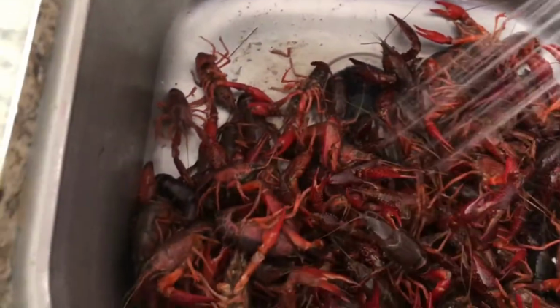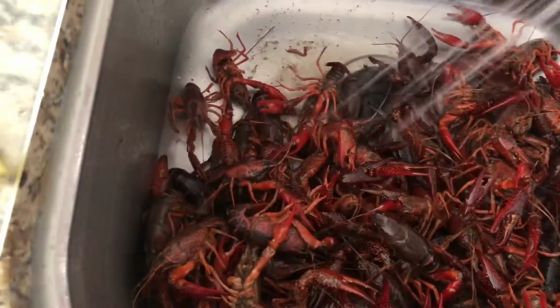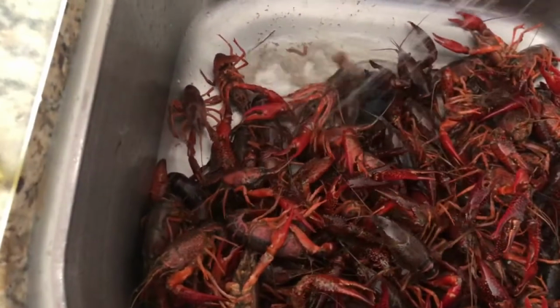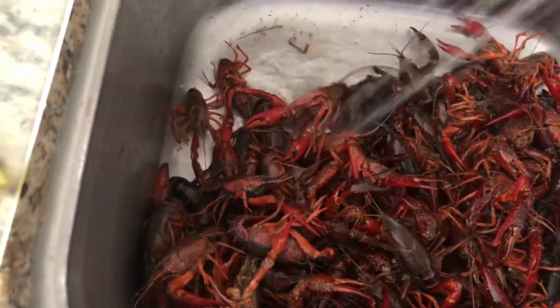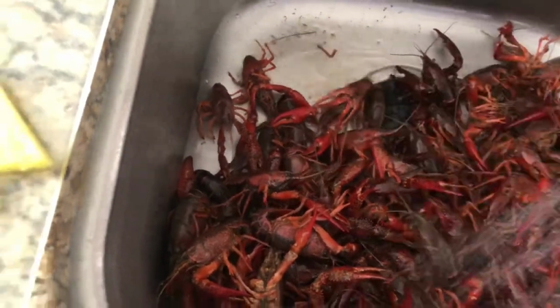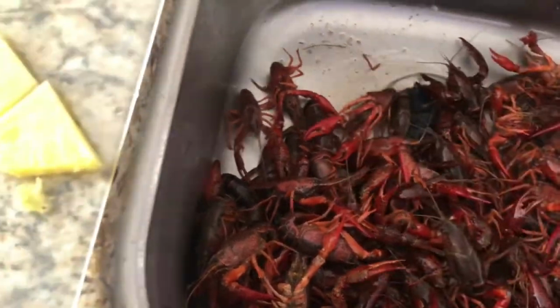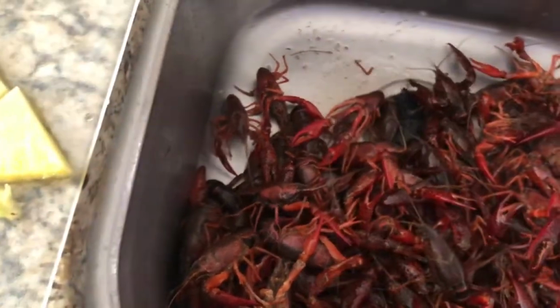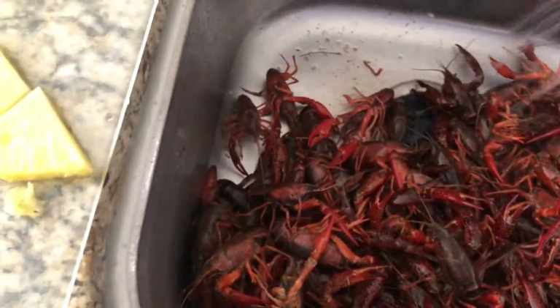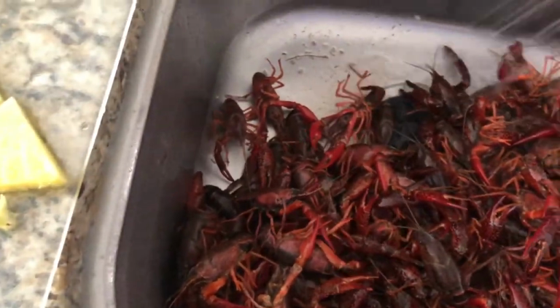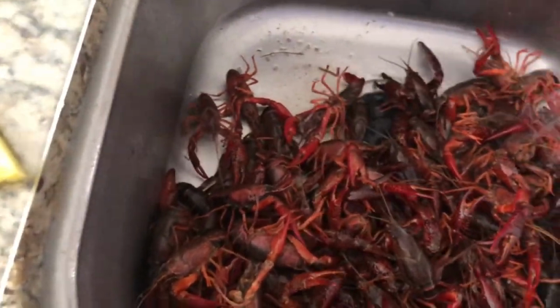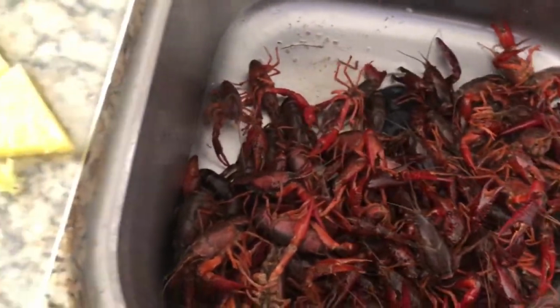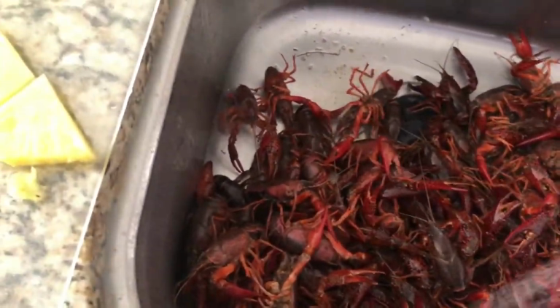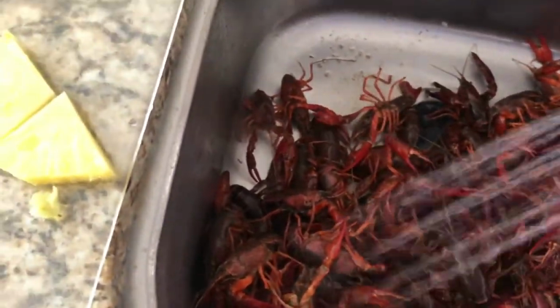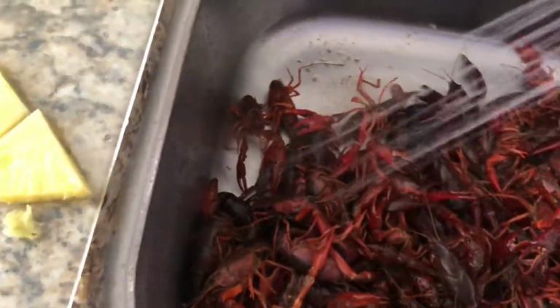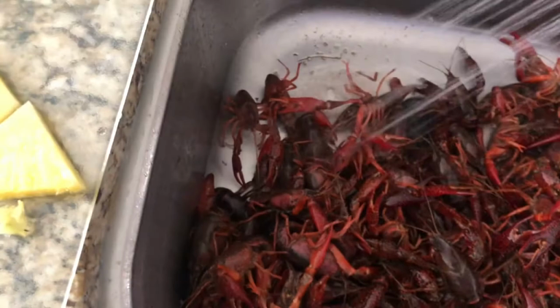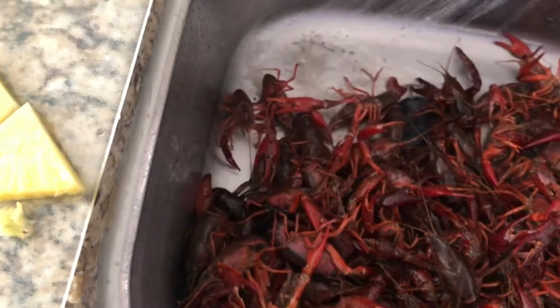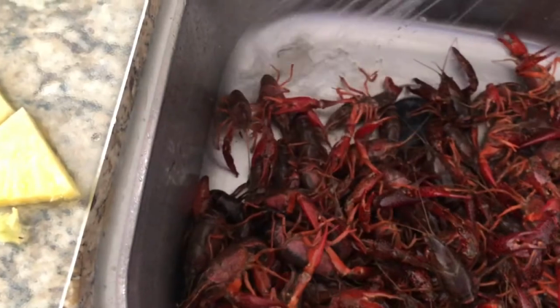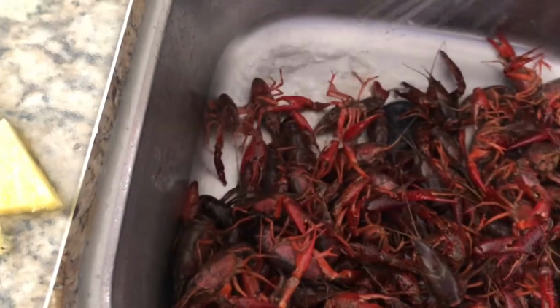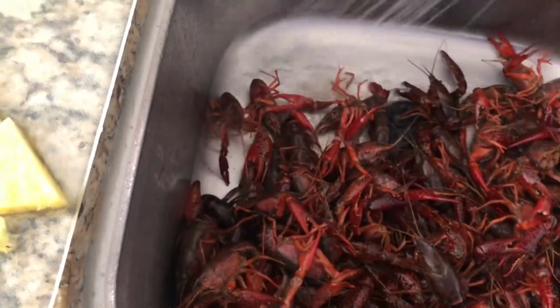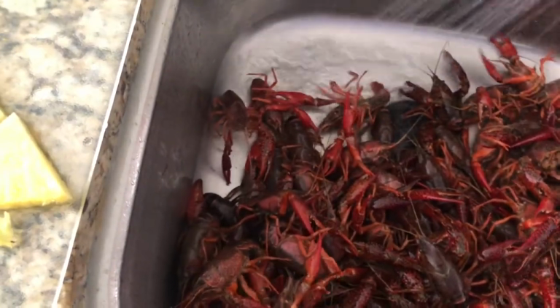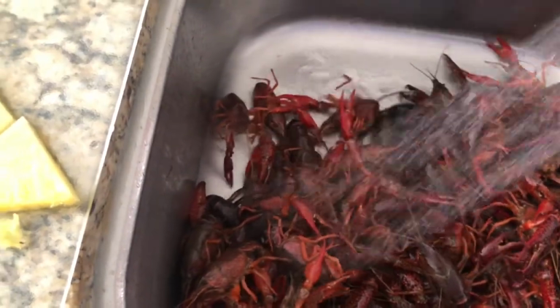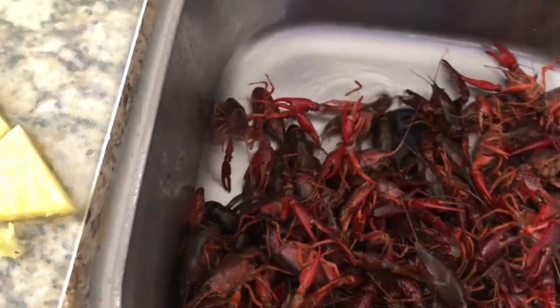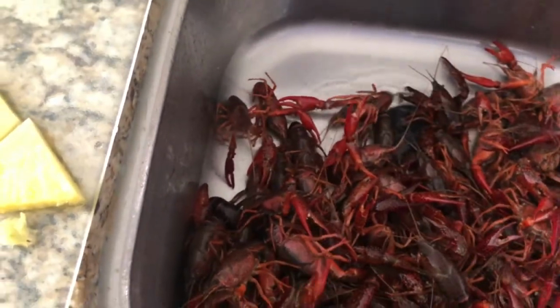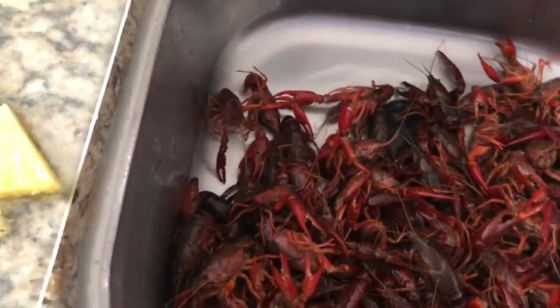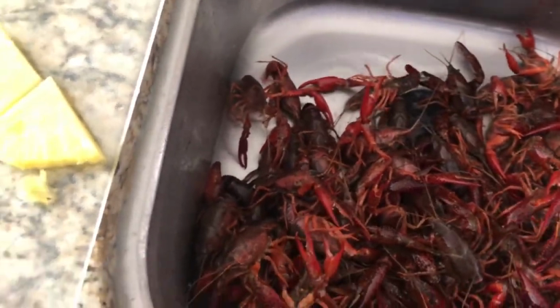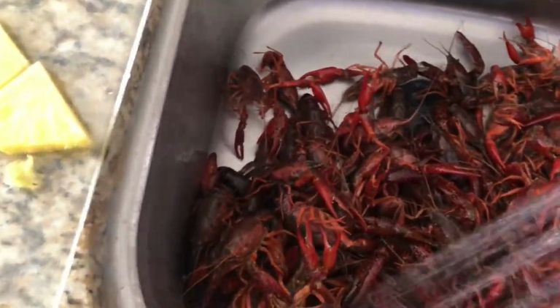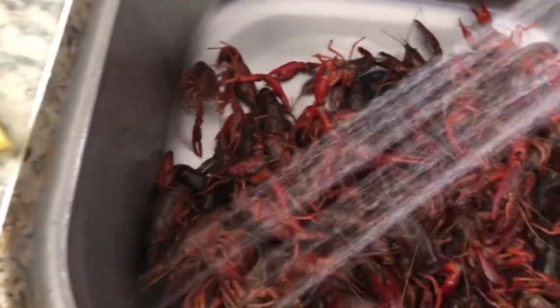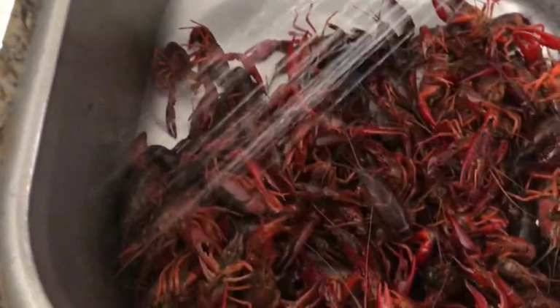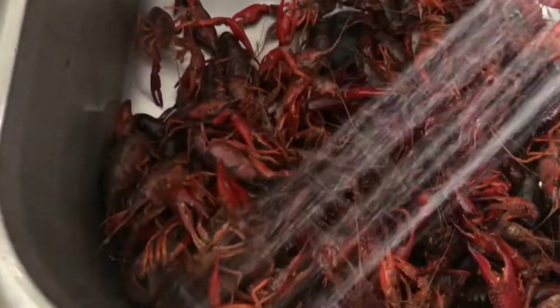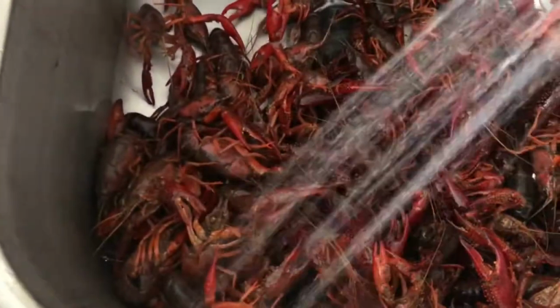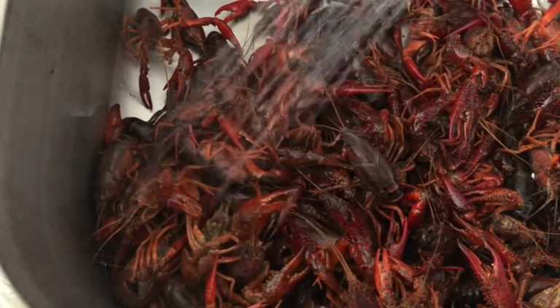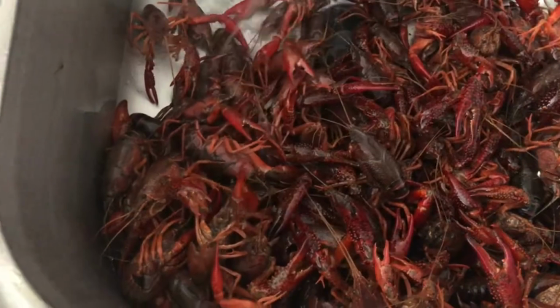When you purge the crawfish, it kind of cleans itself out — it sort of throws up and poops all the poop out by taking it in the salt water.